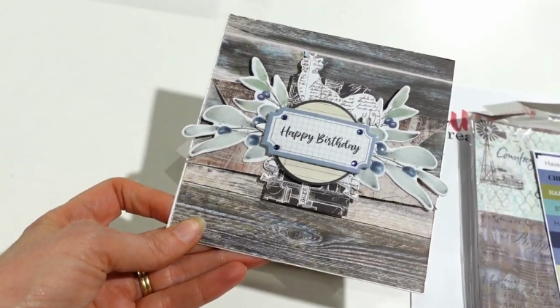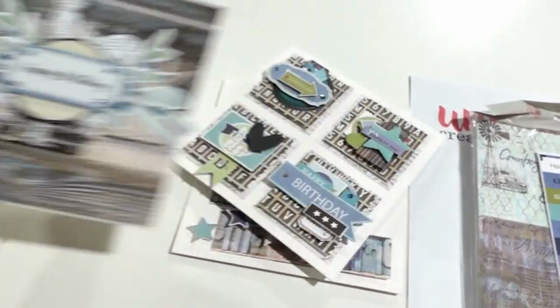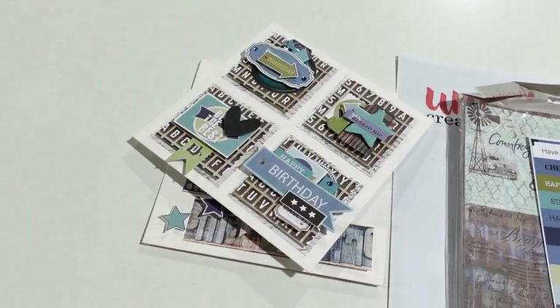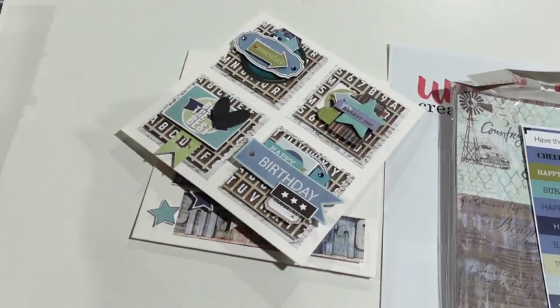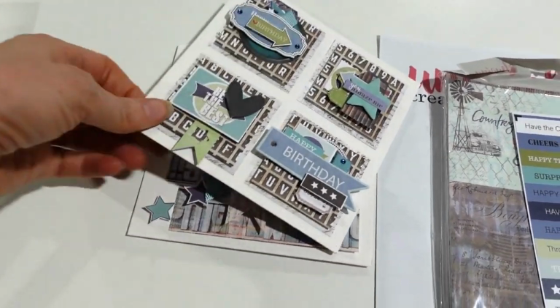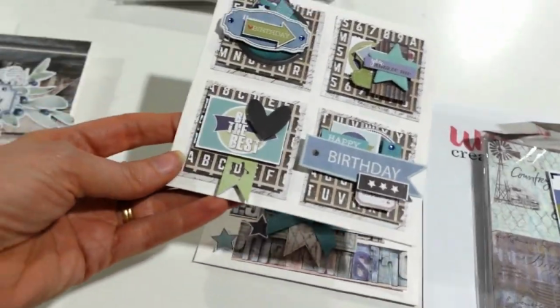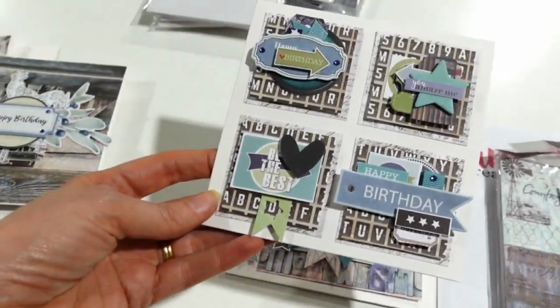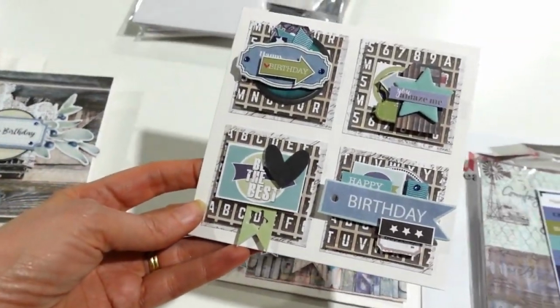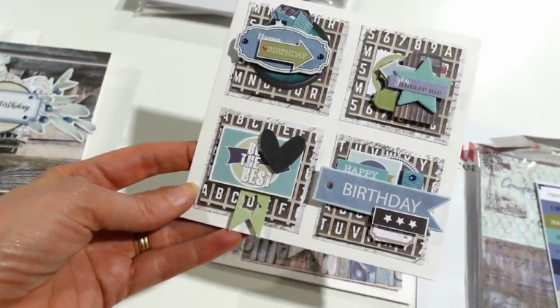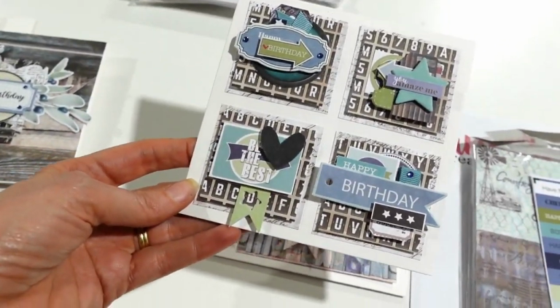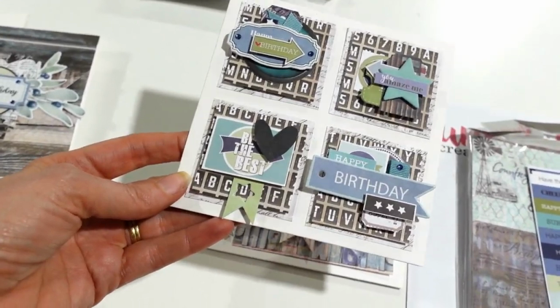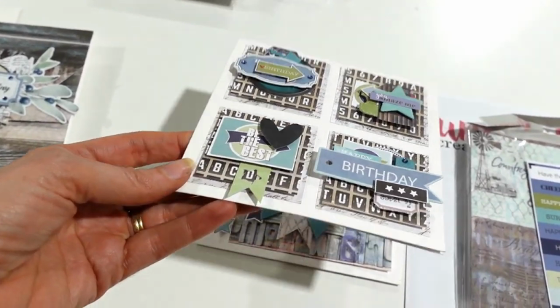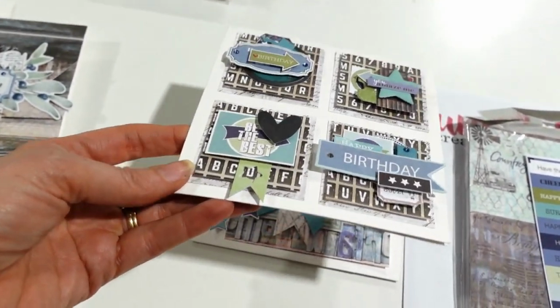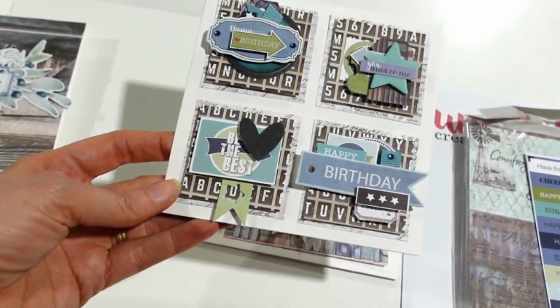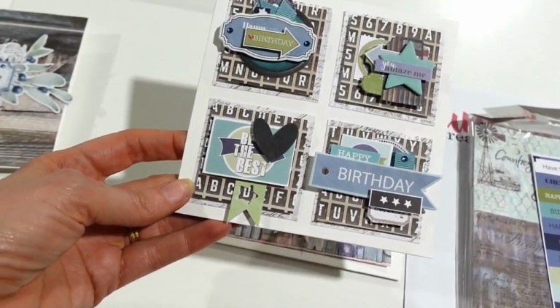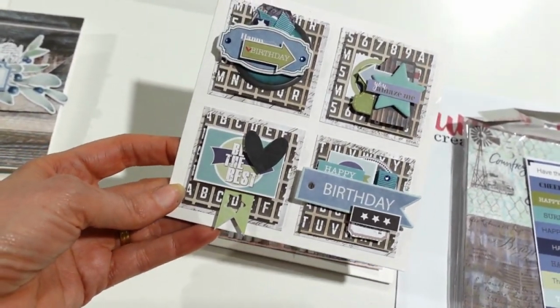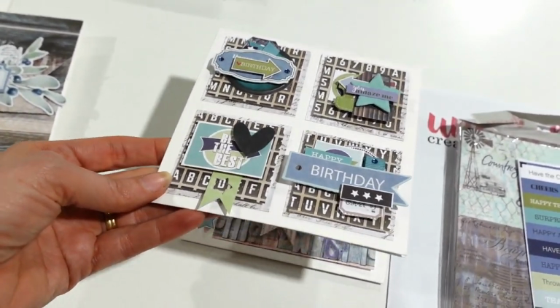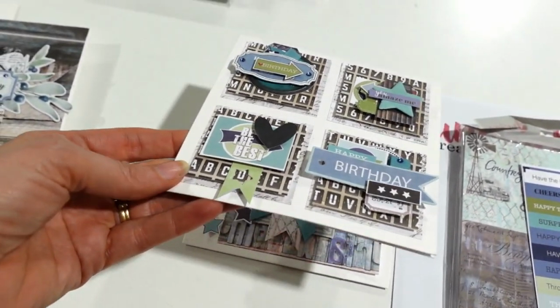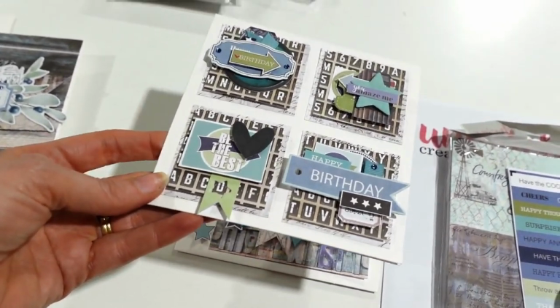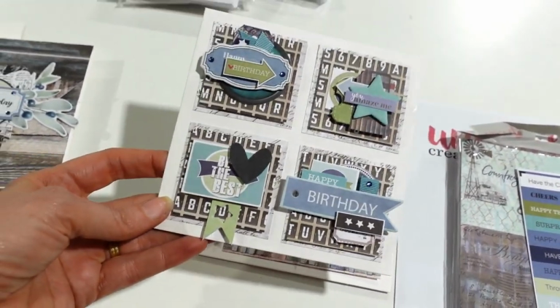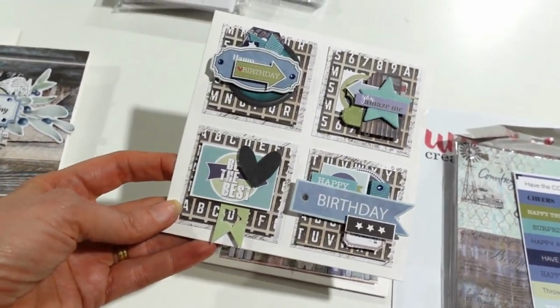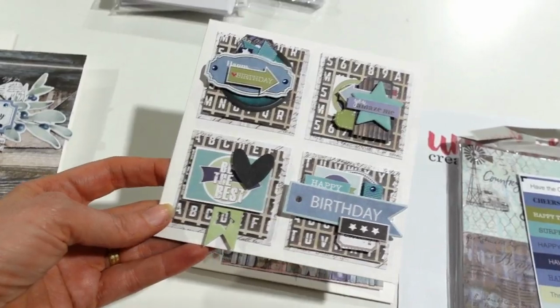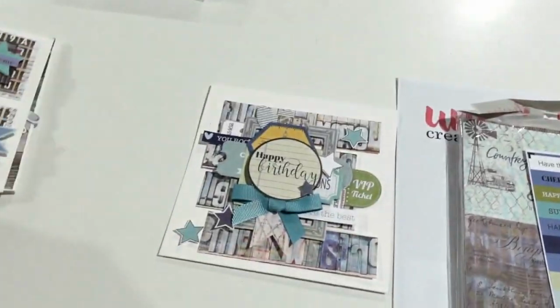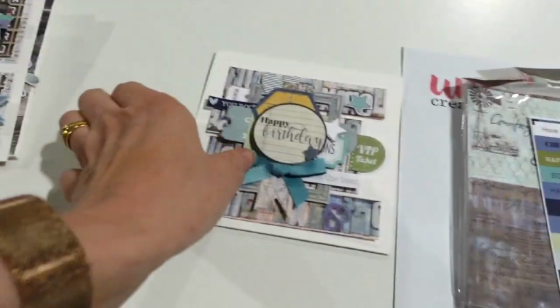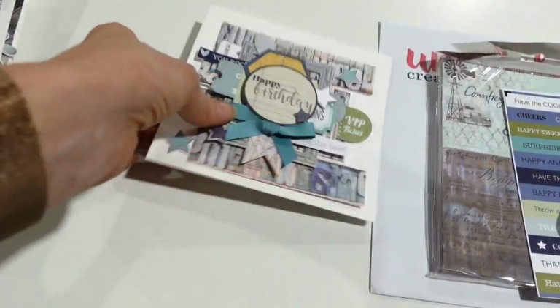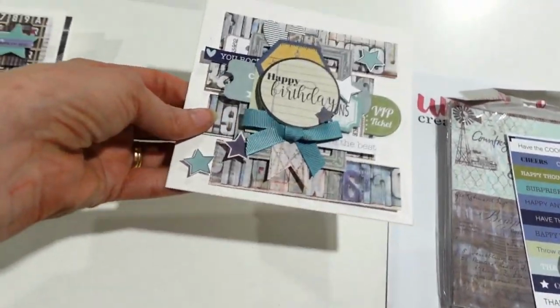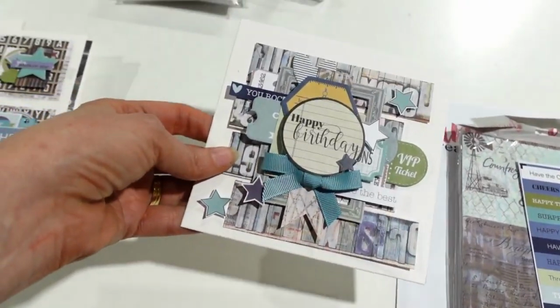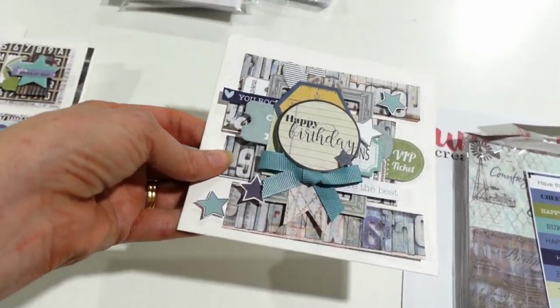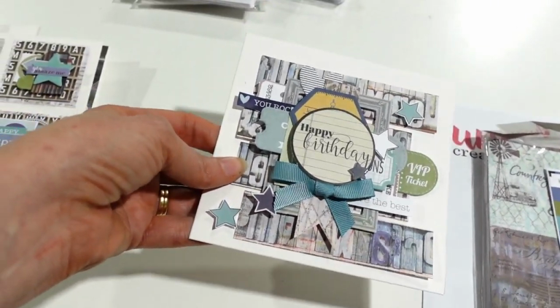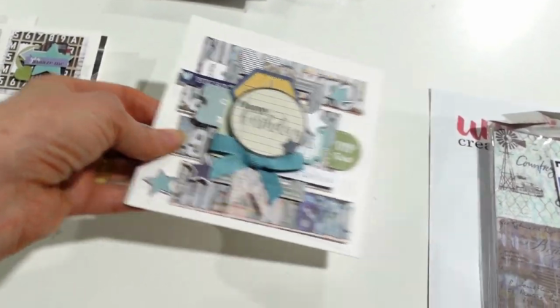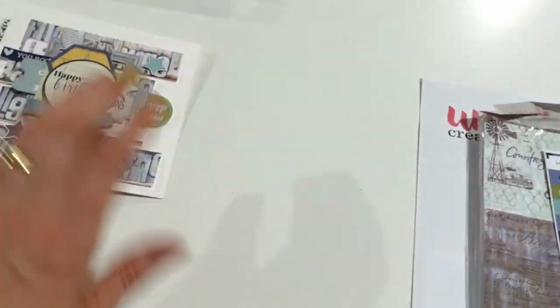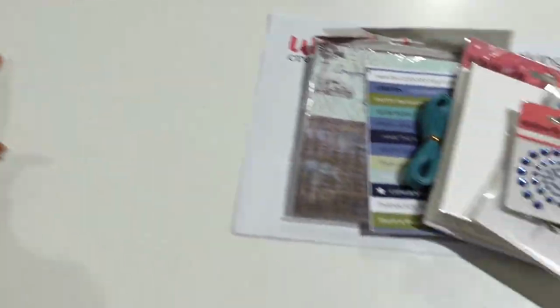These are great cards just to throw in your stash for the men in your life. You could easily give this to a boy of any age from five up. I think they are super easy to make.